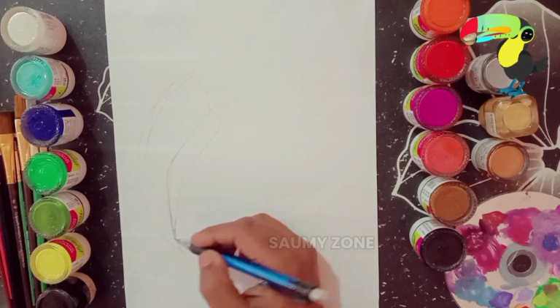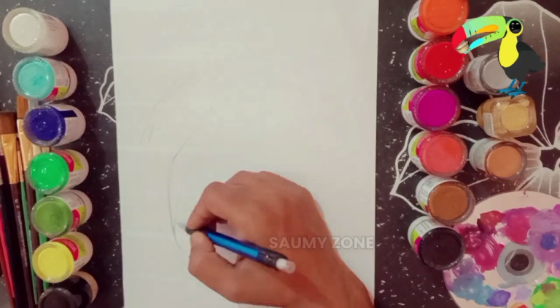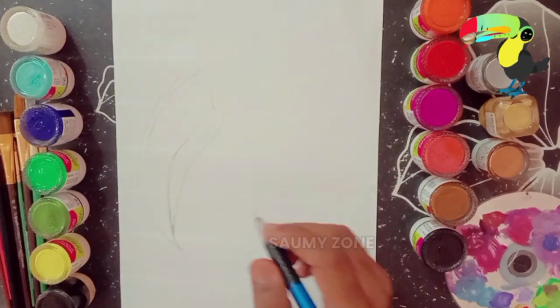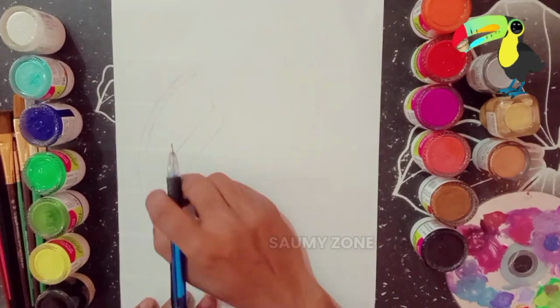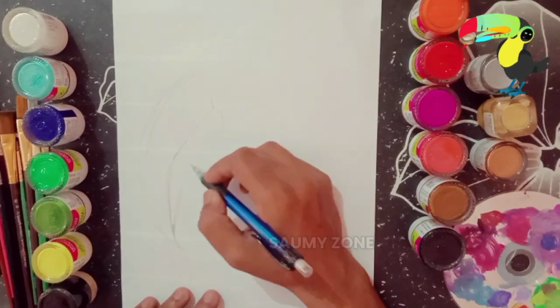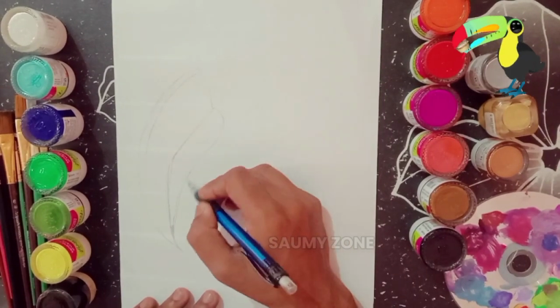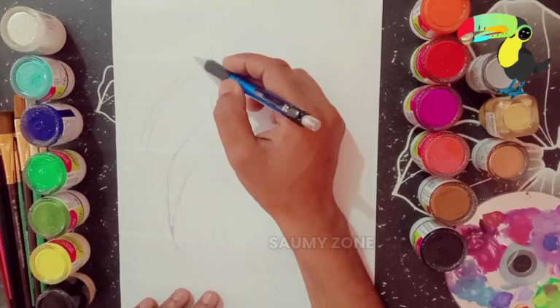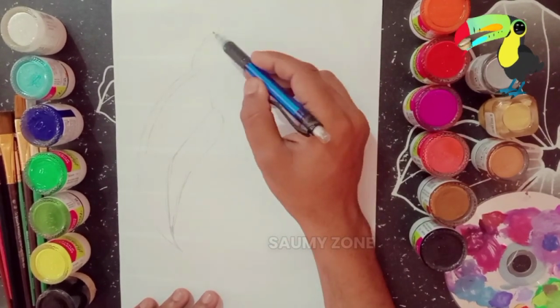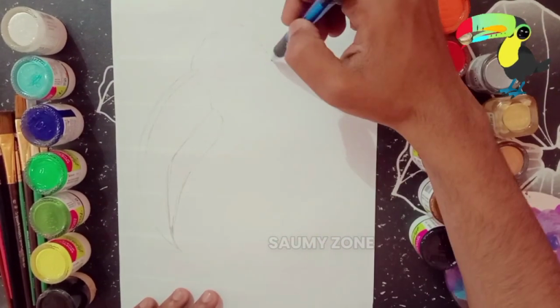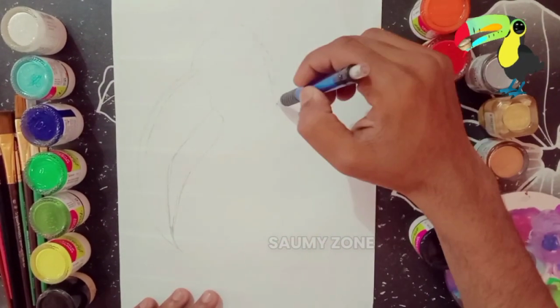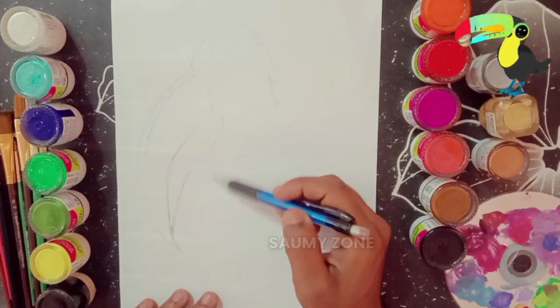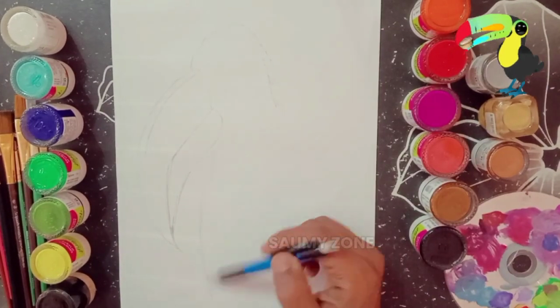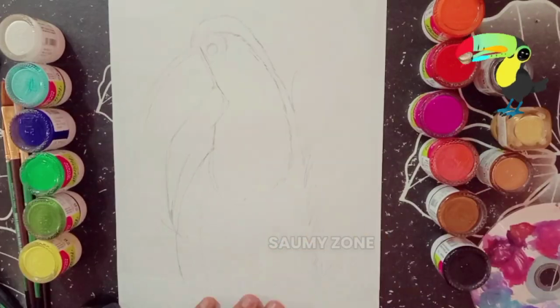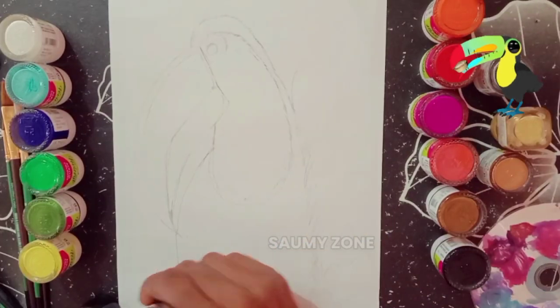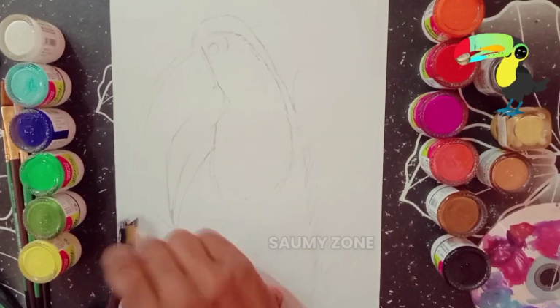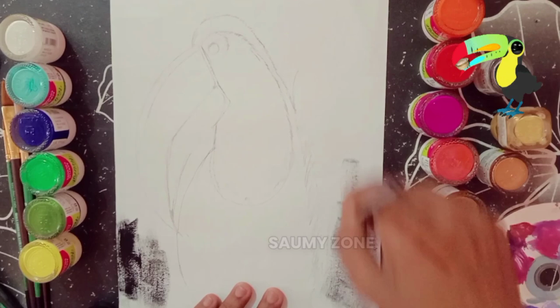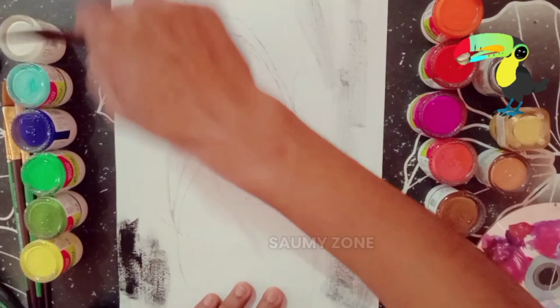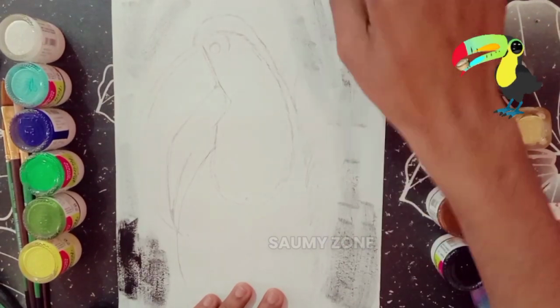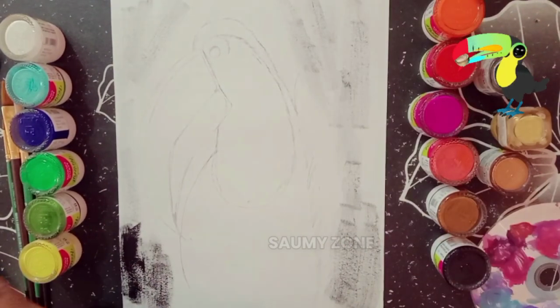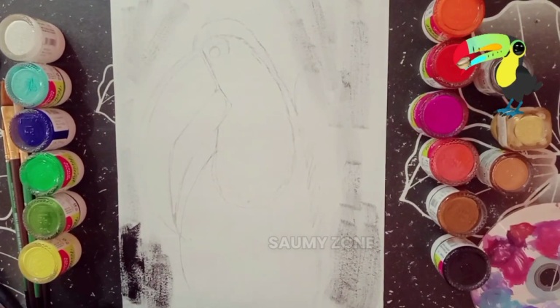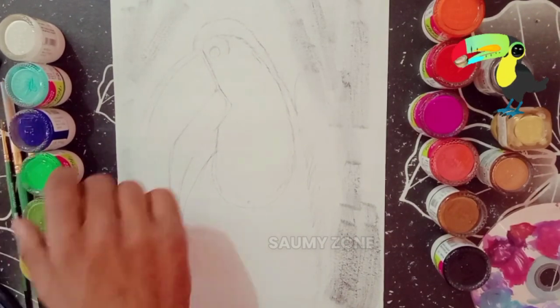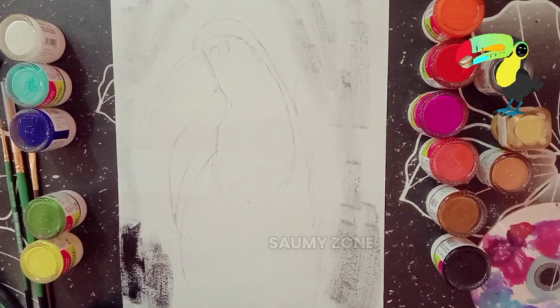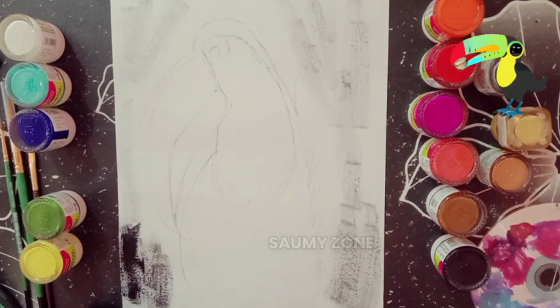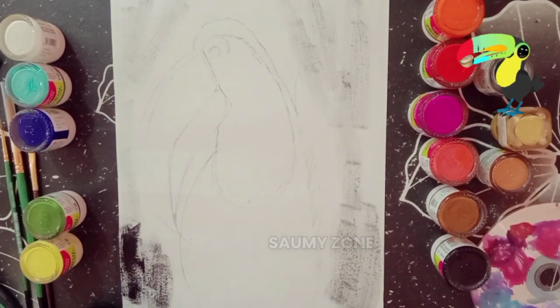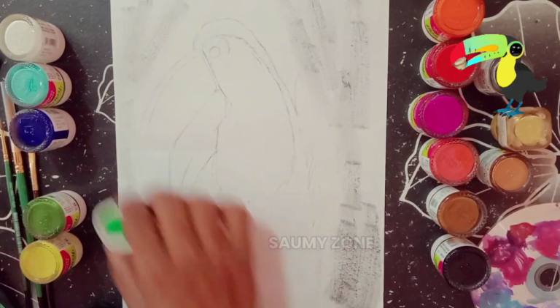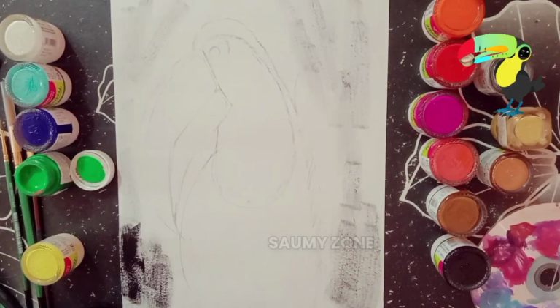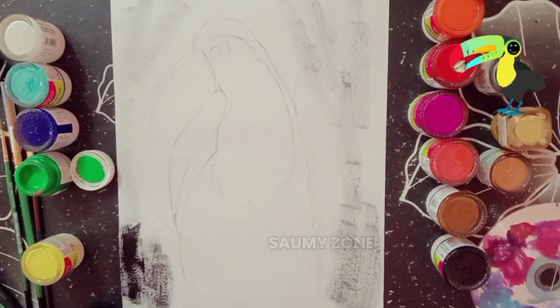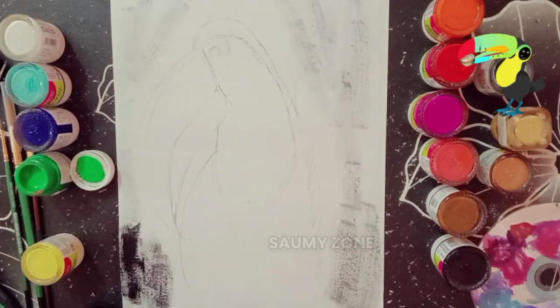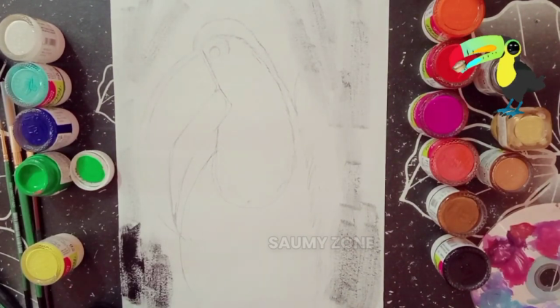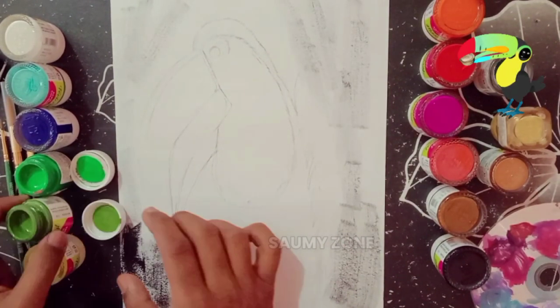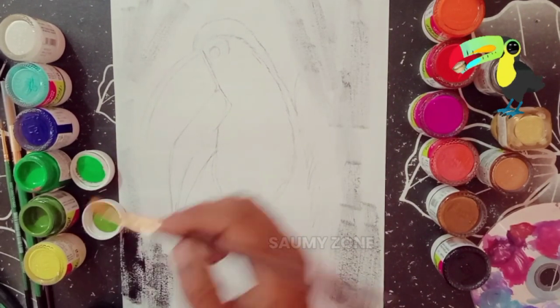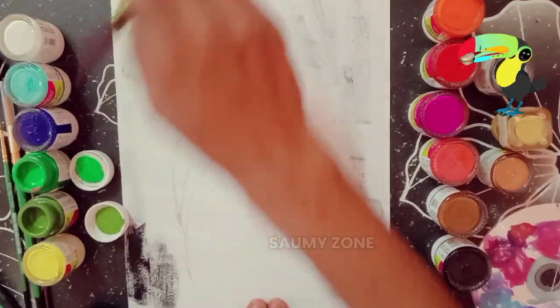Our sketch is ready but I think you can't see it clearly, so let's make it visible to you. Now it's time for painting — first I will paint its background.